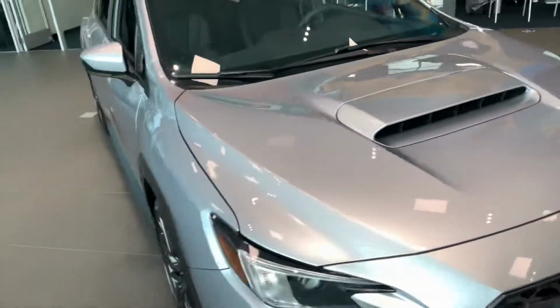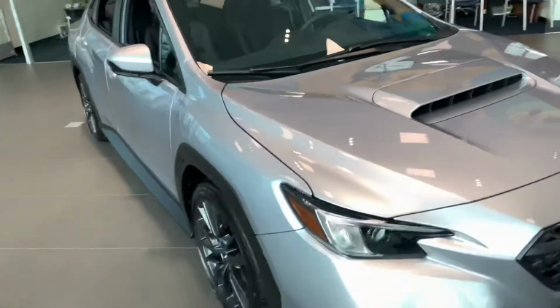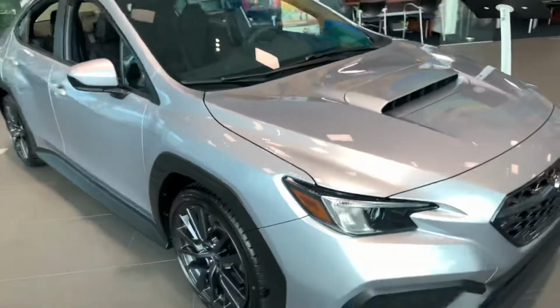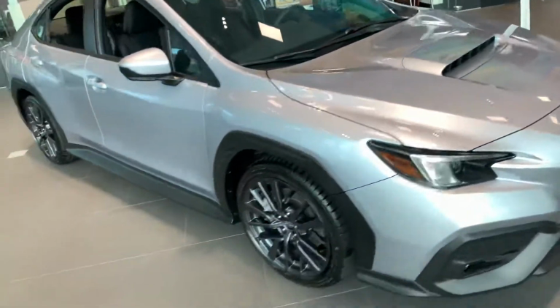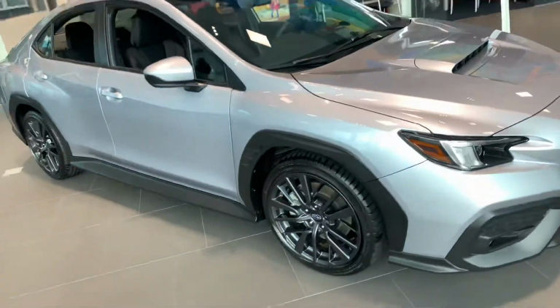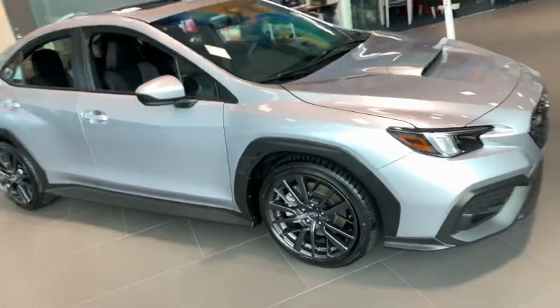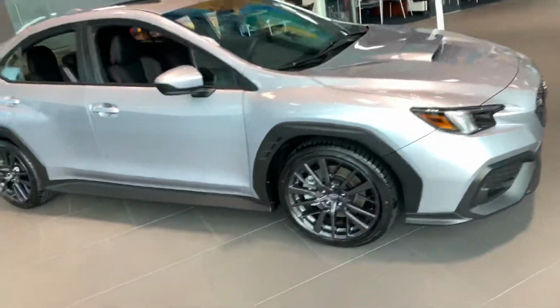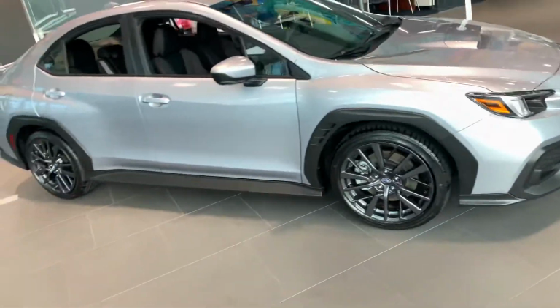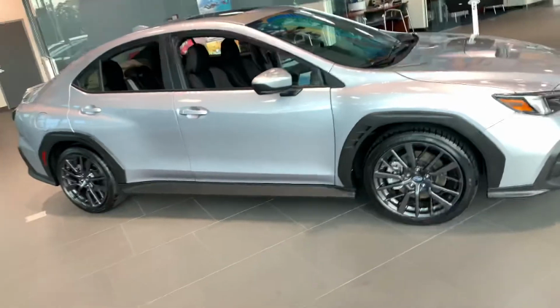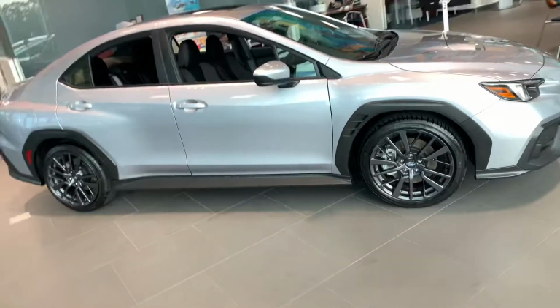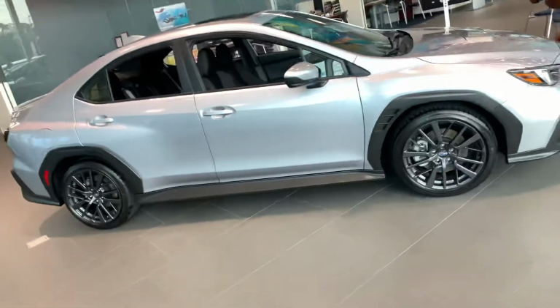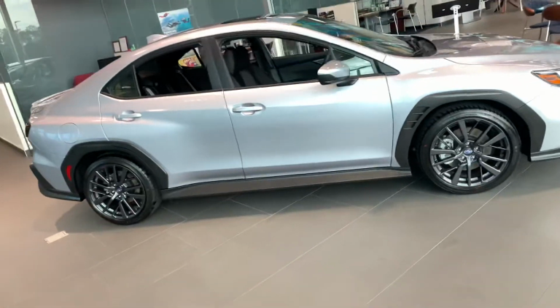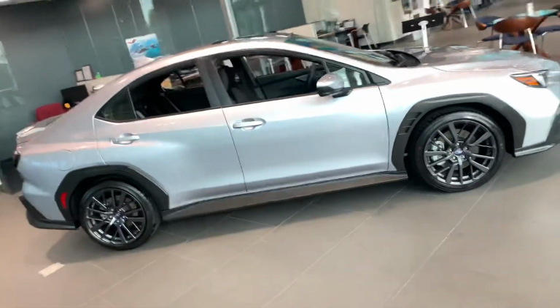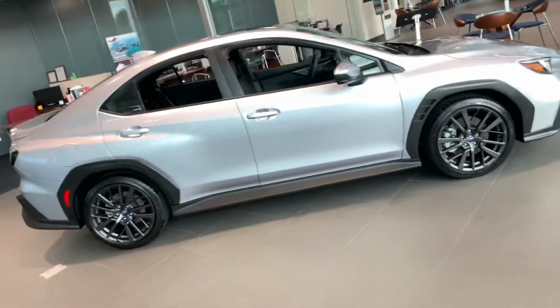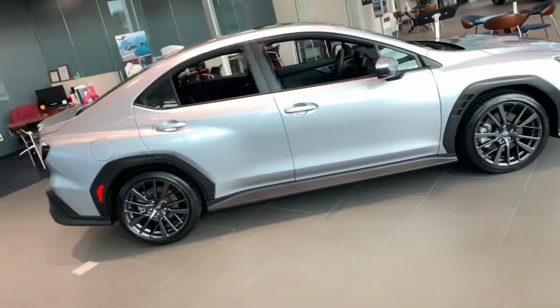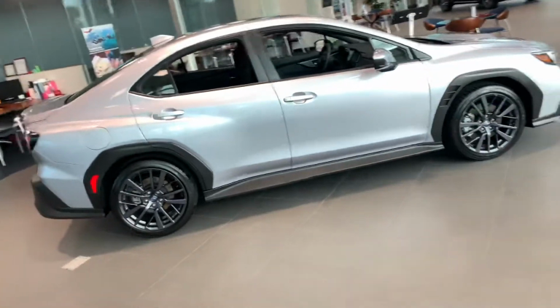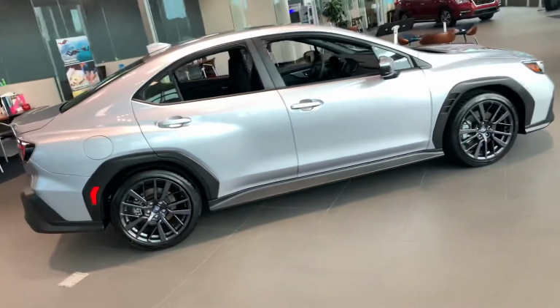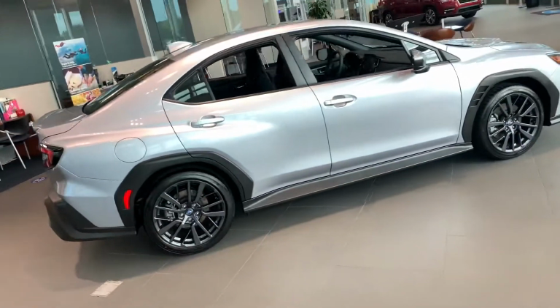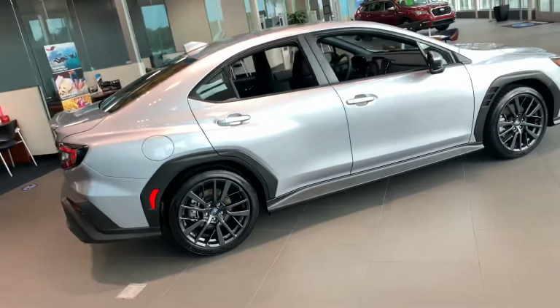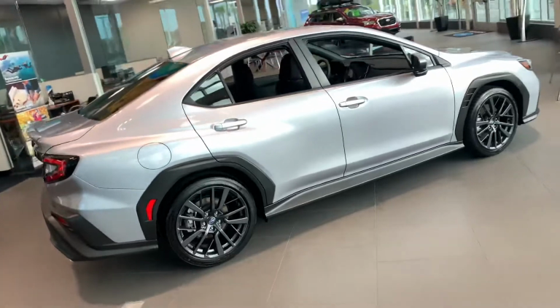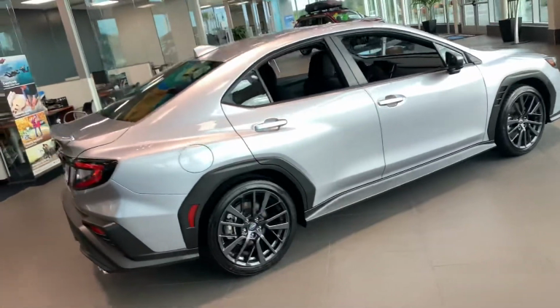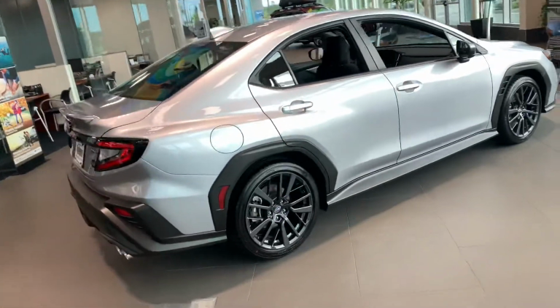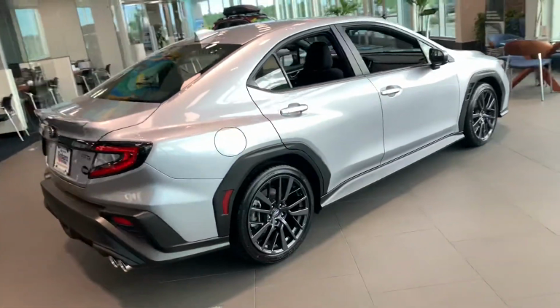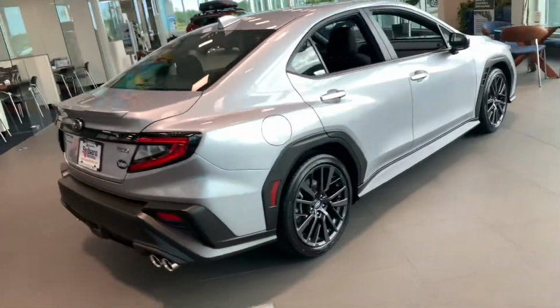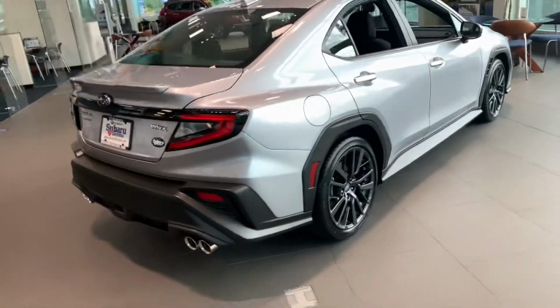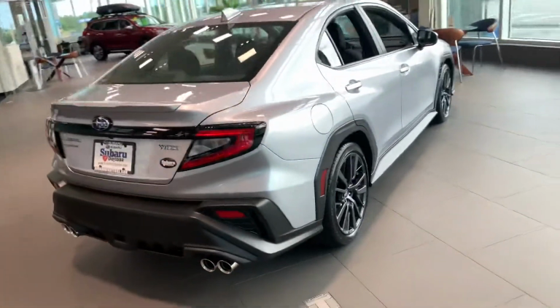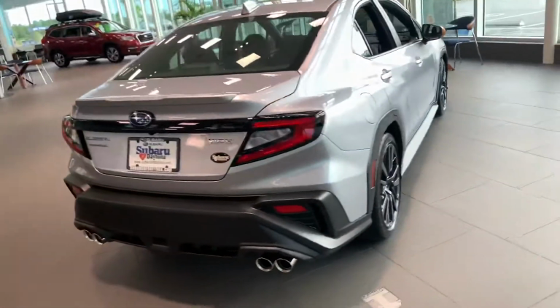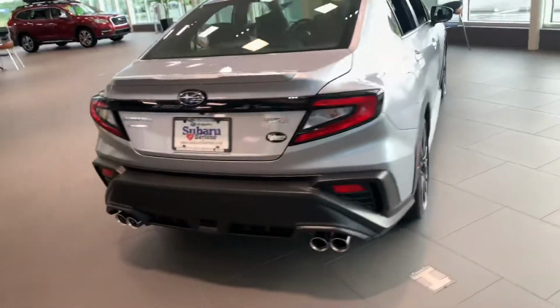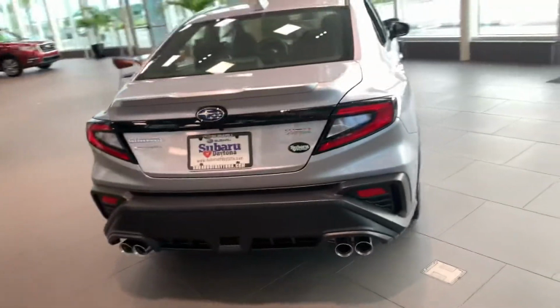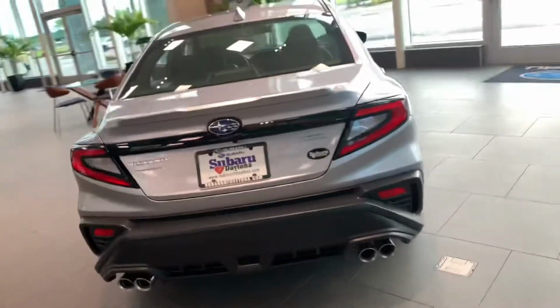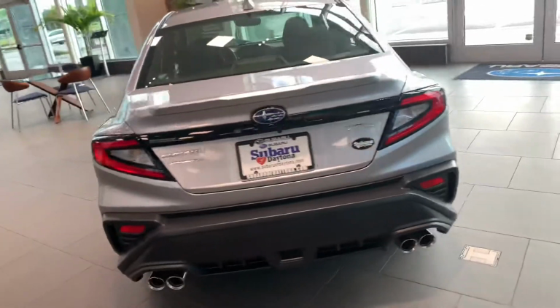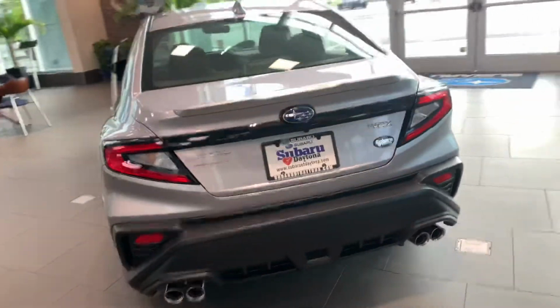This does have the six-speed manual on the new WRX, 2.4-liter turbocharged boxer four-cylinder engine. Super fun car, handles like a dream, almost no body roll in the corners, and just immaculate handling when it comes to this car. It shifts and drives smooth as butter.